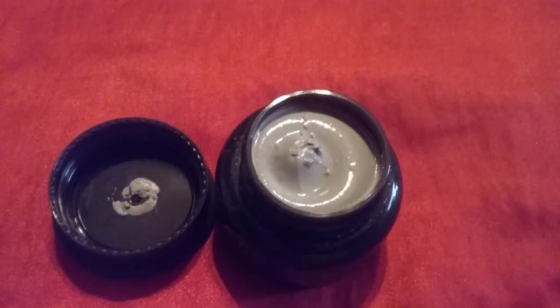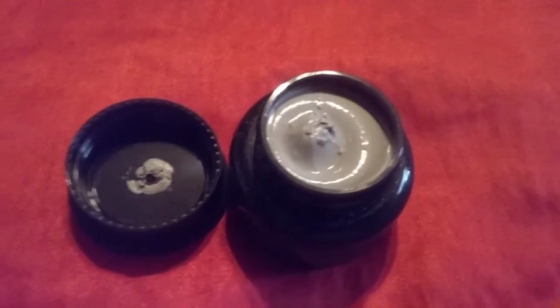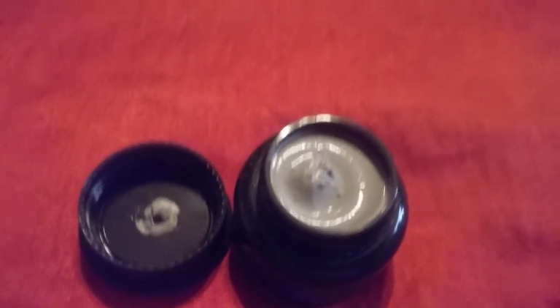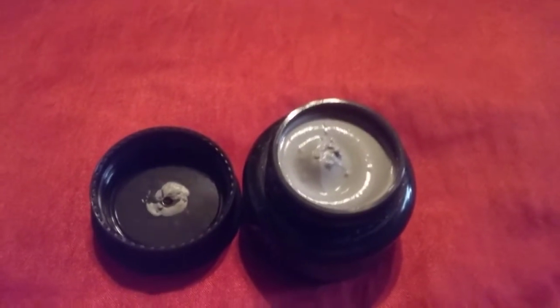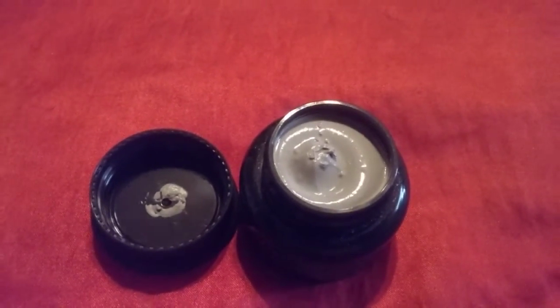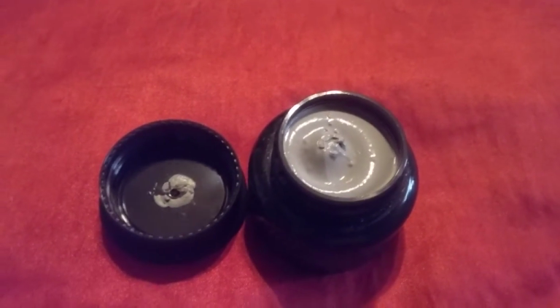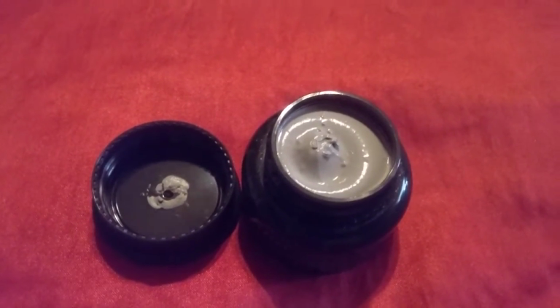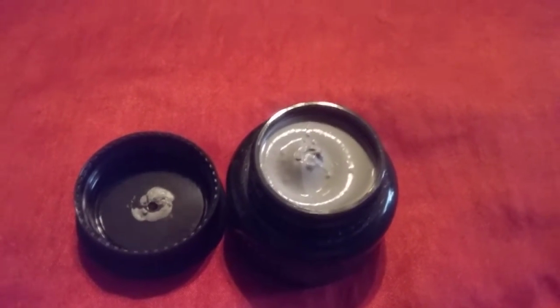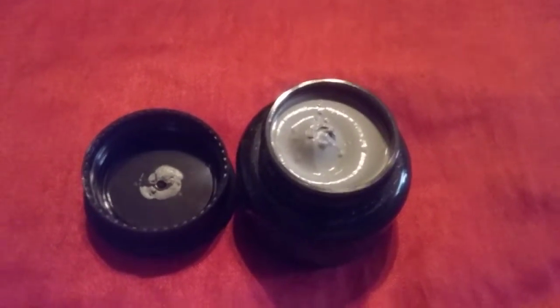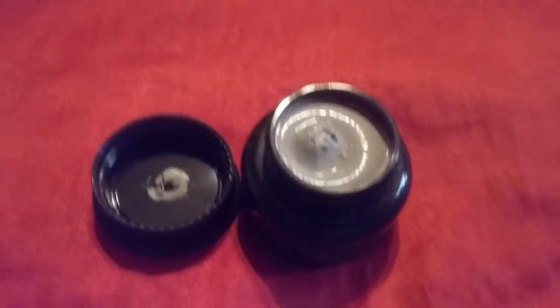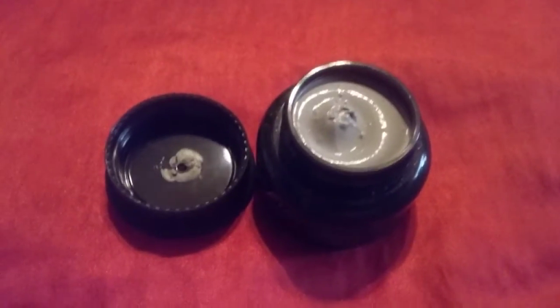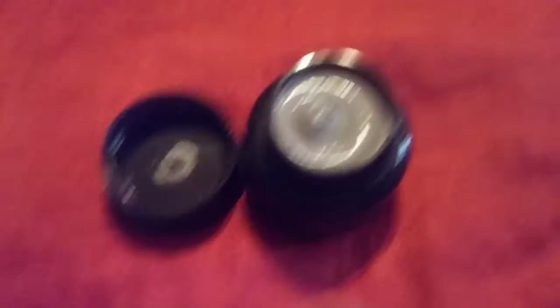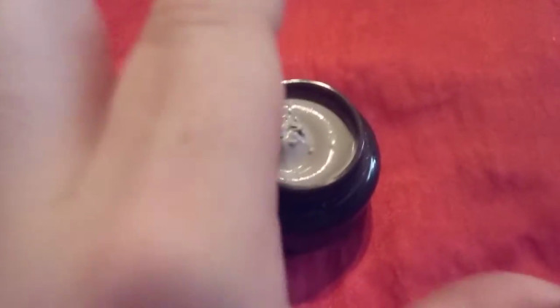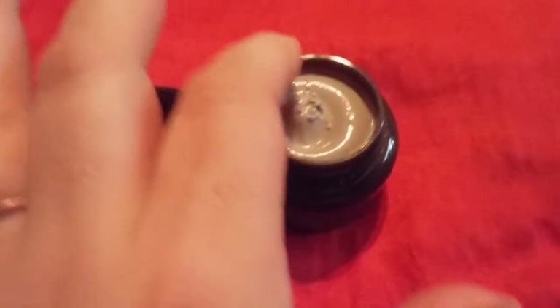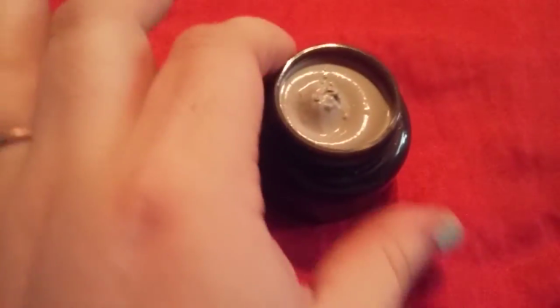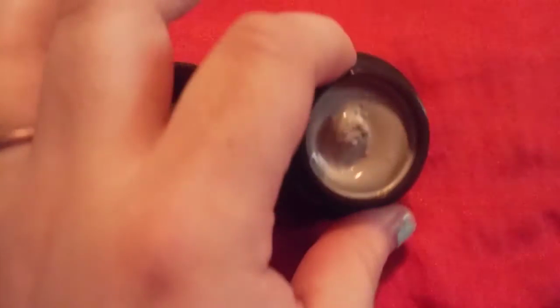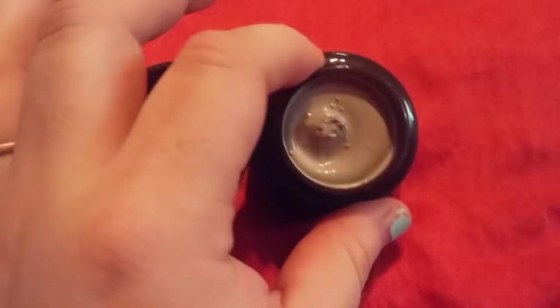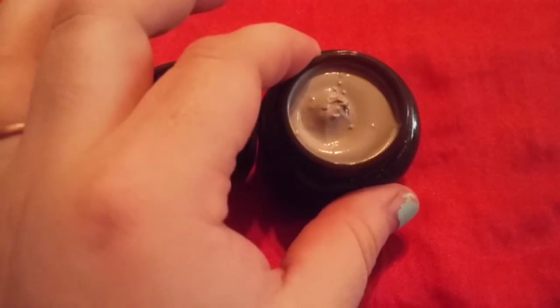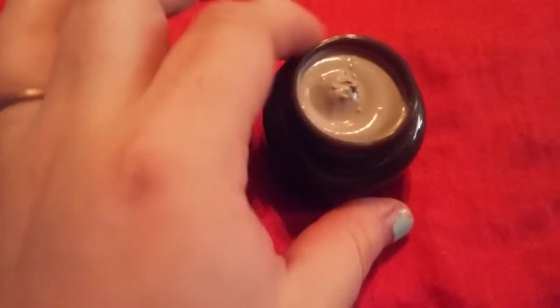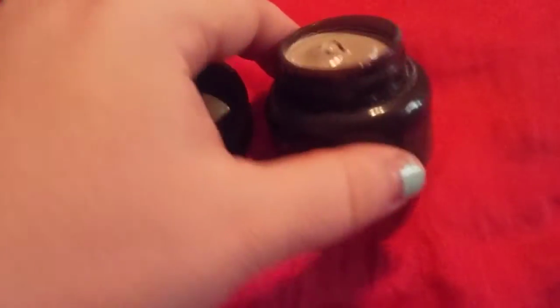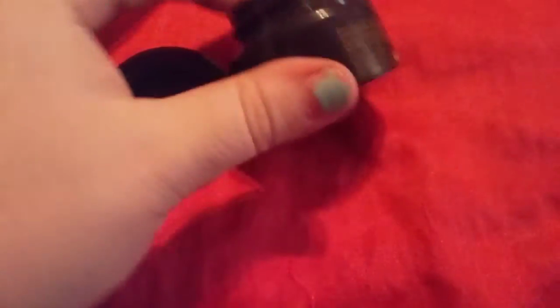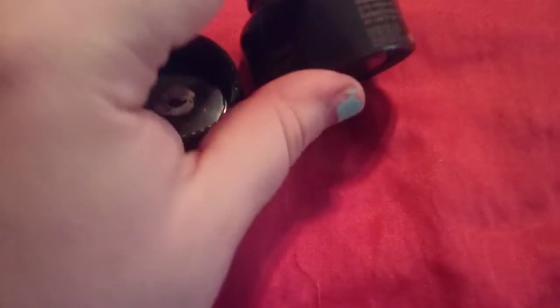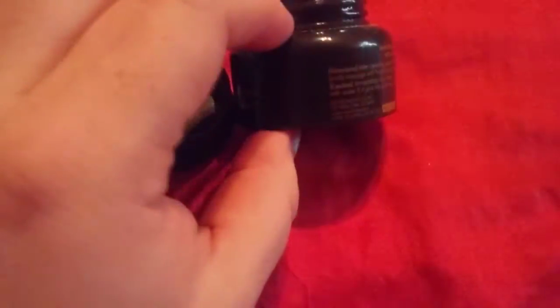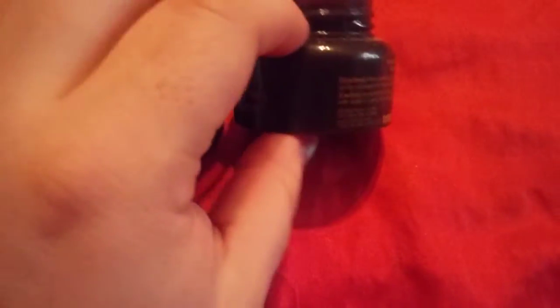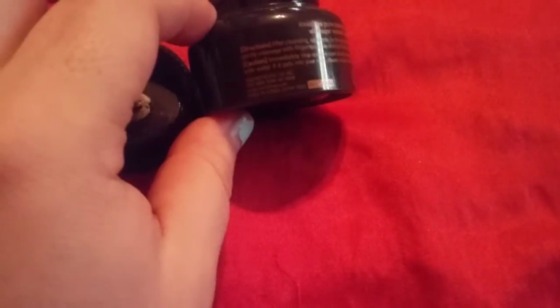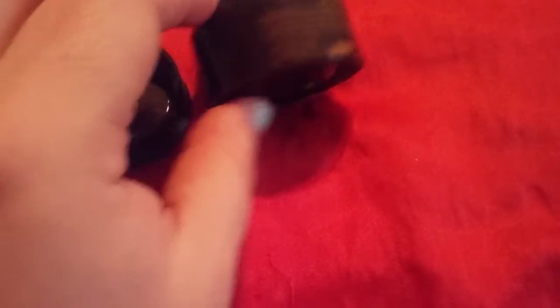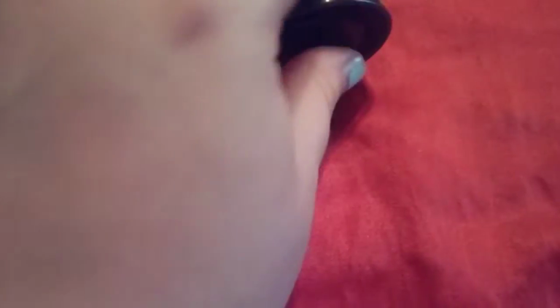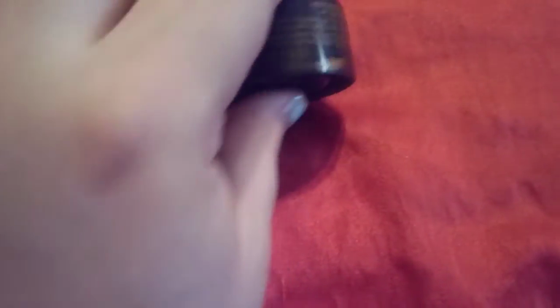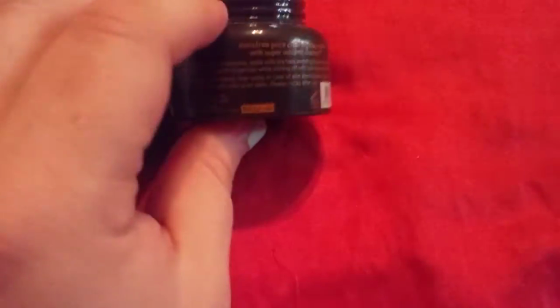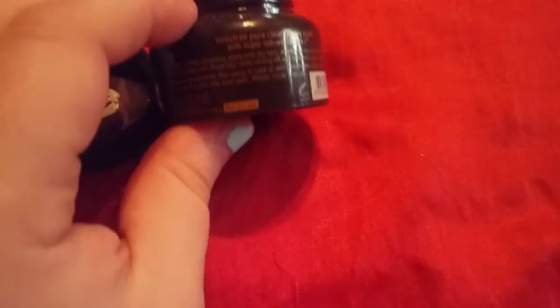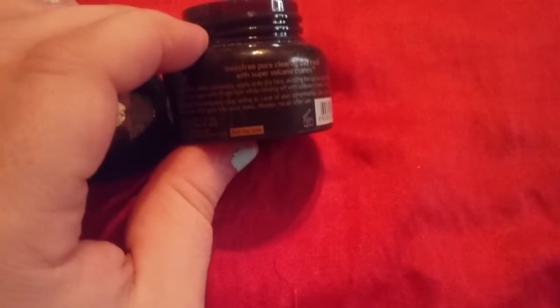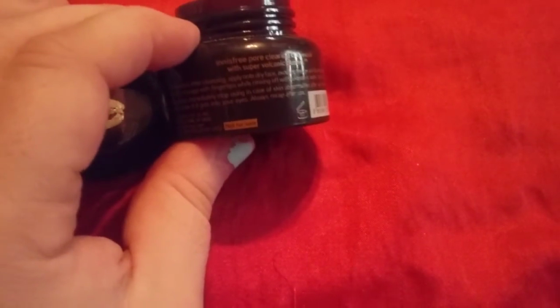I've used it at my mom's, my sister's, my dad's — different places. It's a grayish clay, you just leave it on and let it dry, then wash it off like you would a standard clay mask.